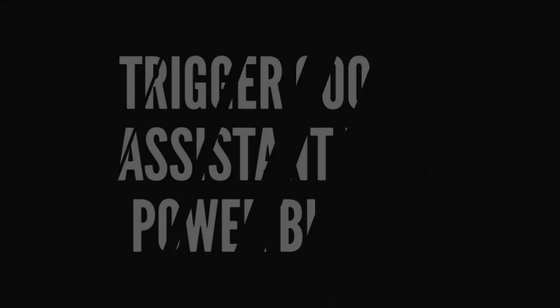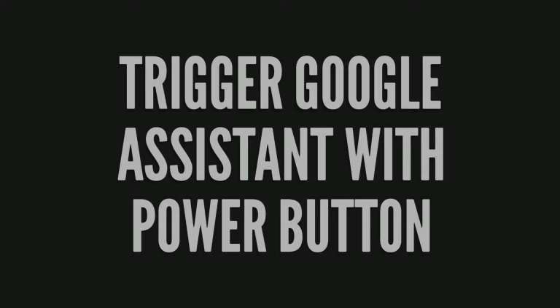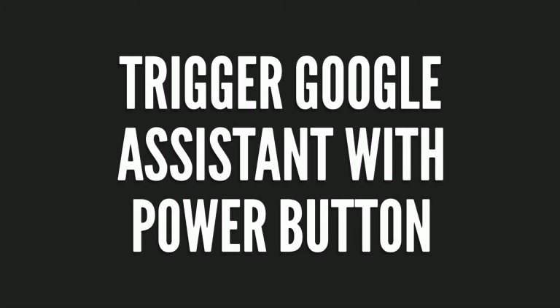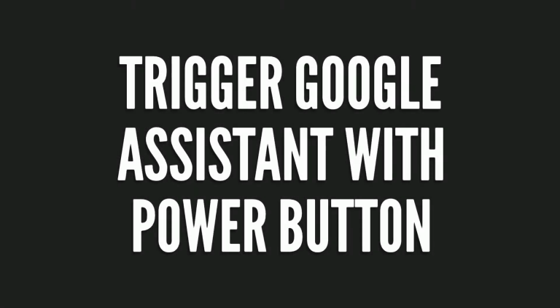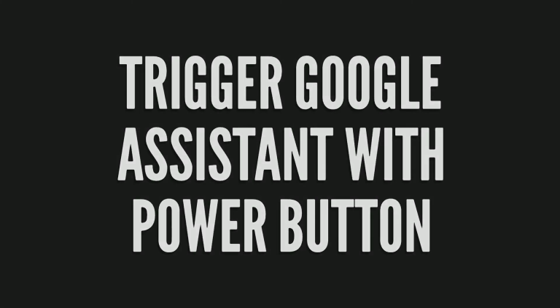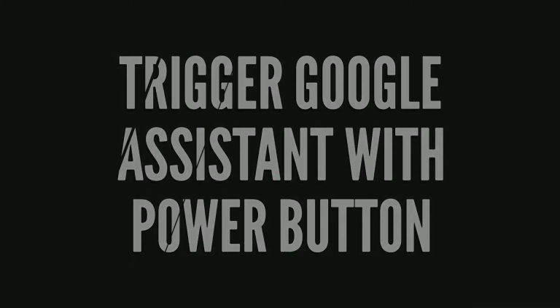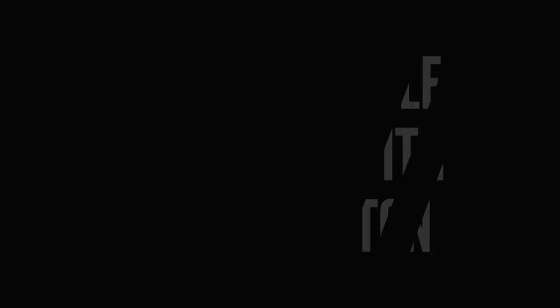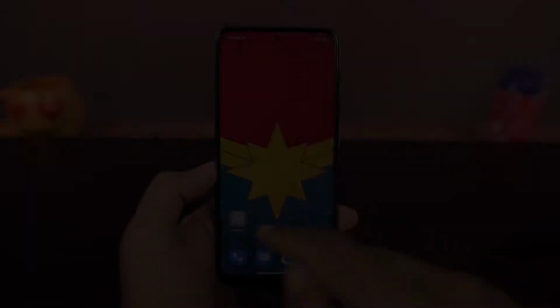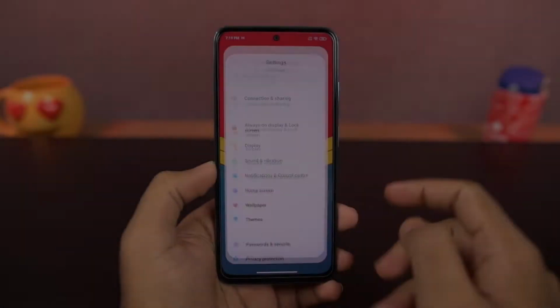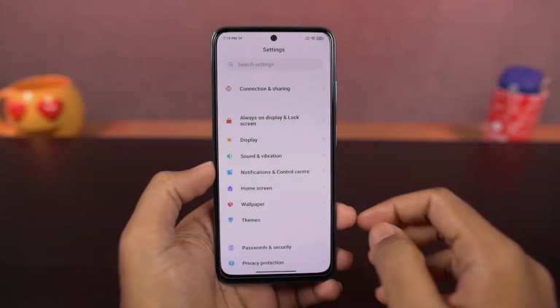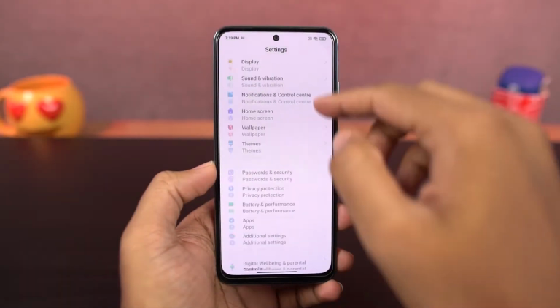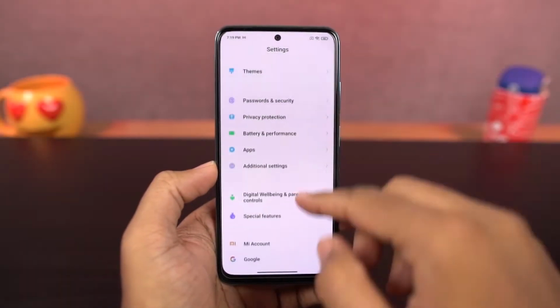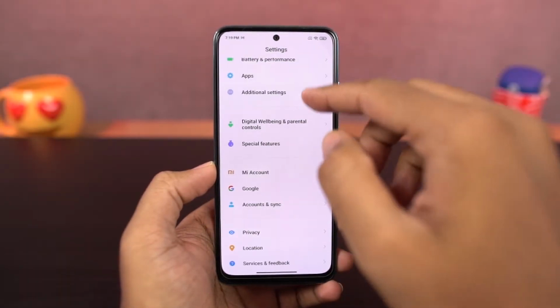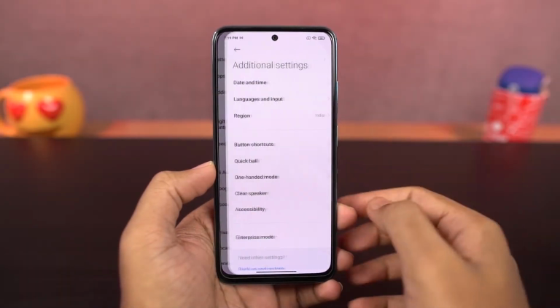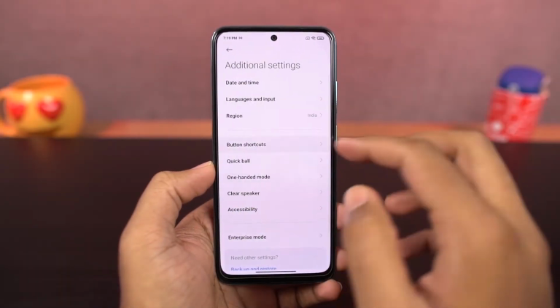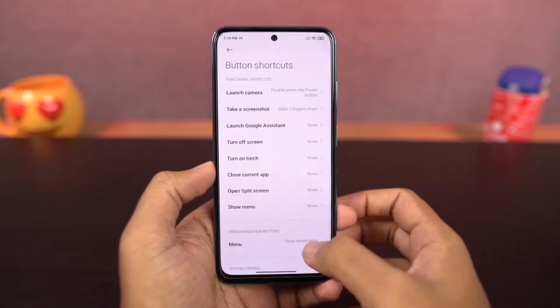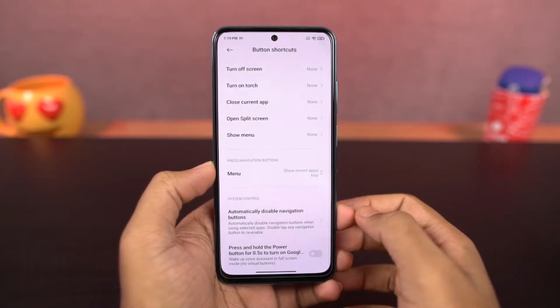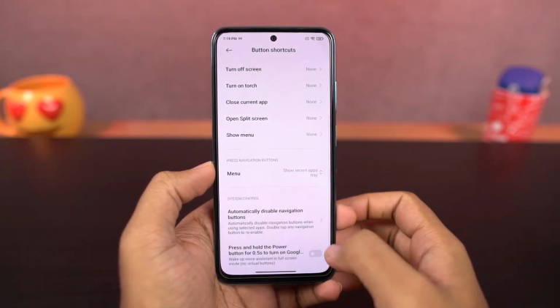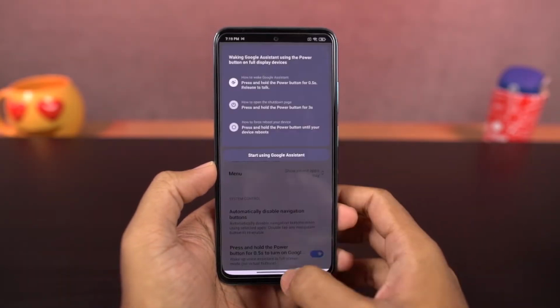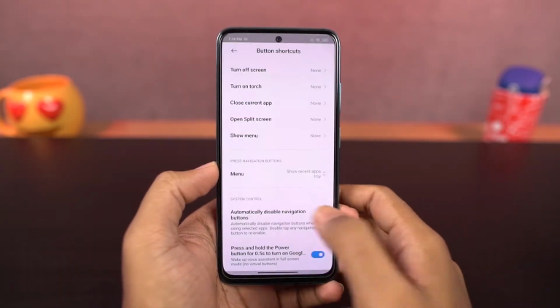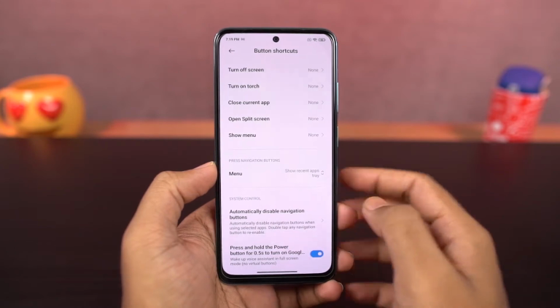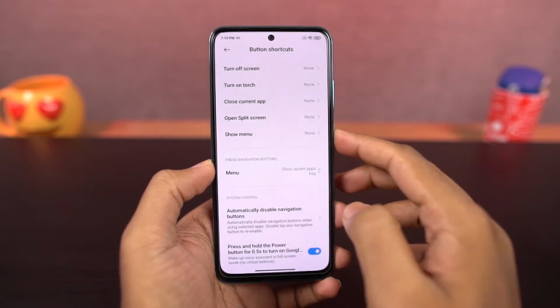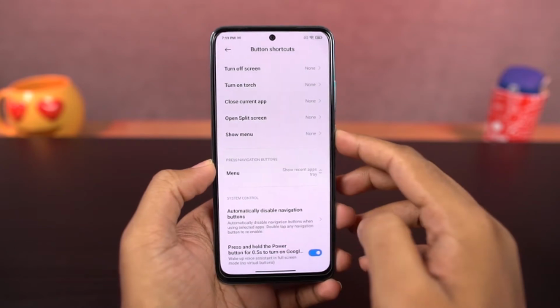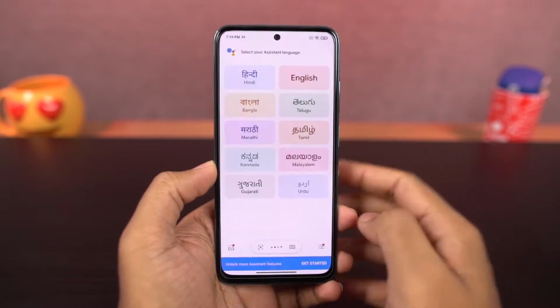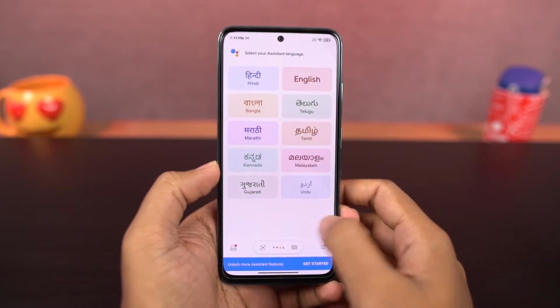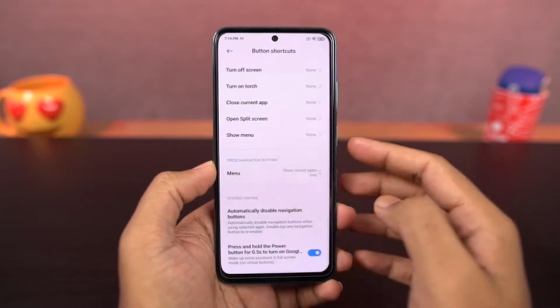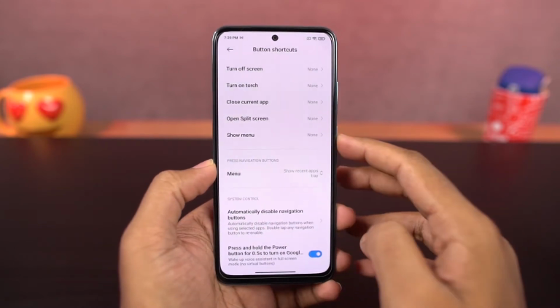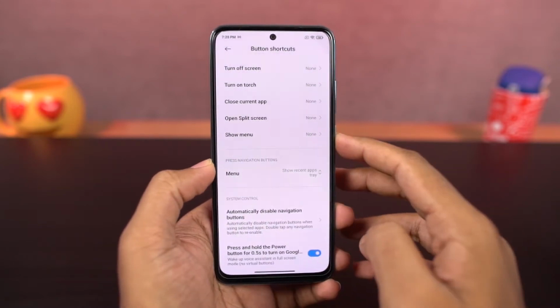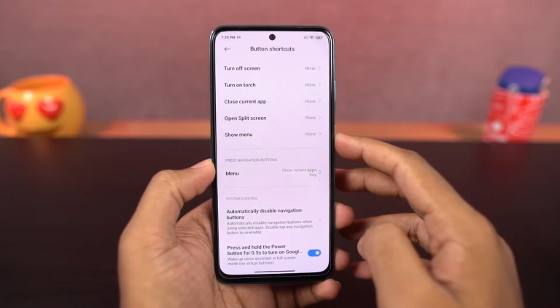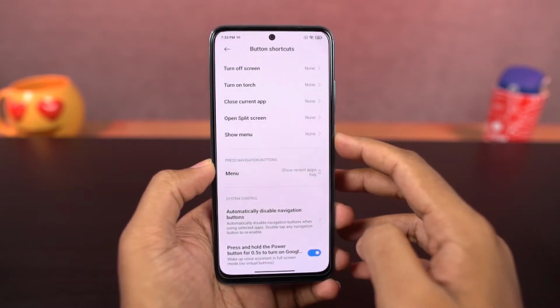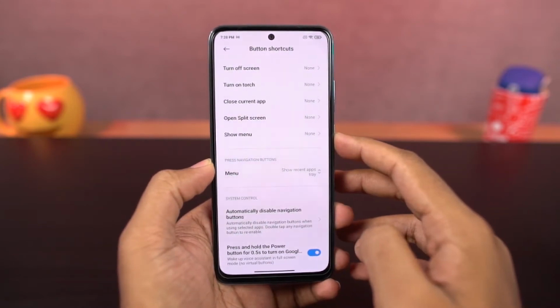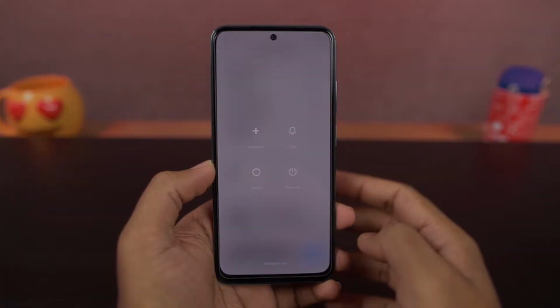Next, you can launch Google Assistant with the power button. Once you enable this toggle, you can press and hold the power button for half a second to launch Google Assistant. You can press and hold for a few more seconds to access the power menu.